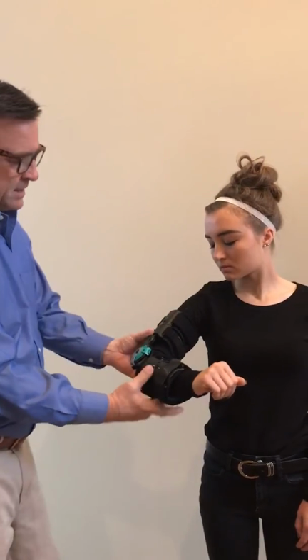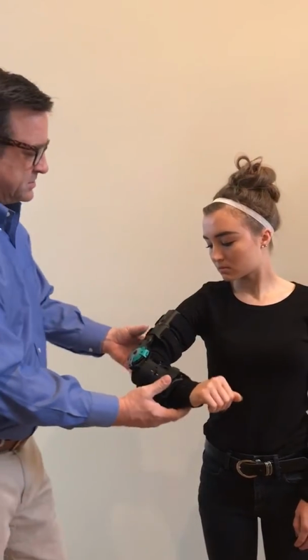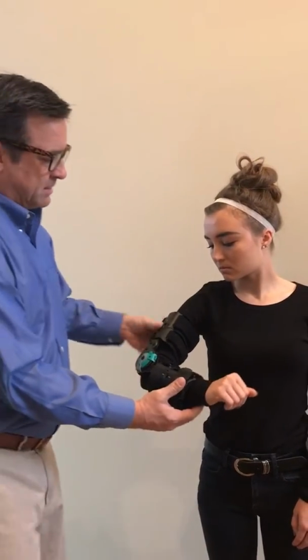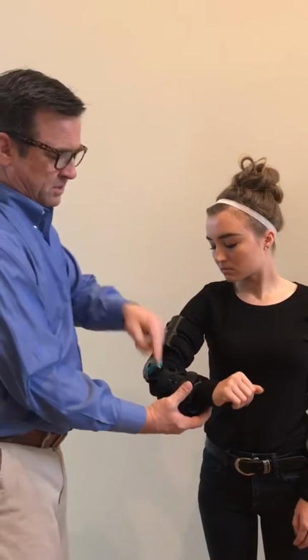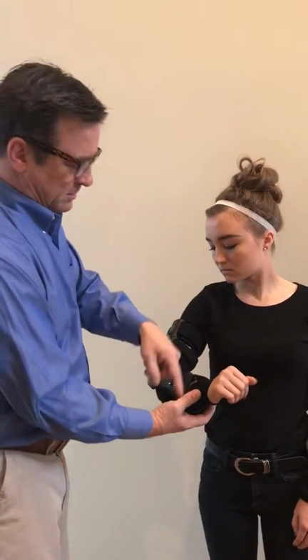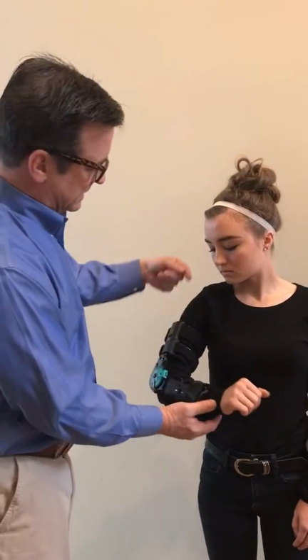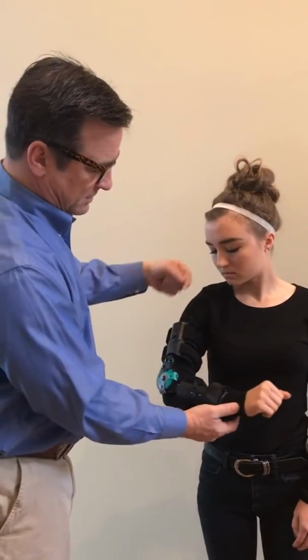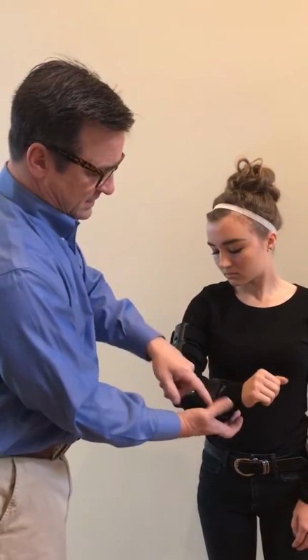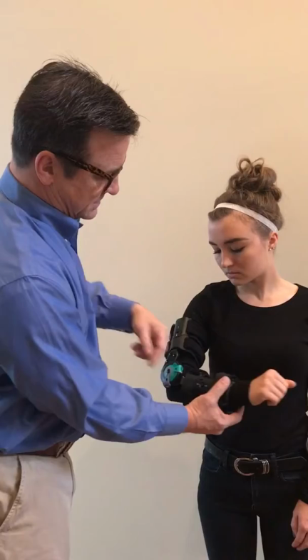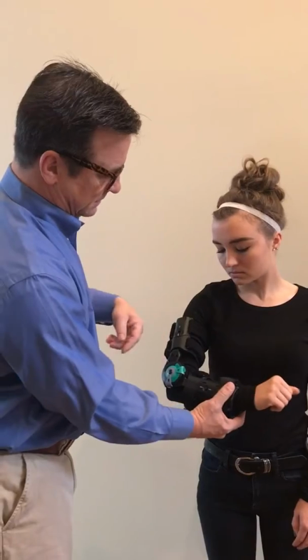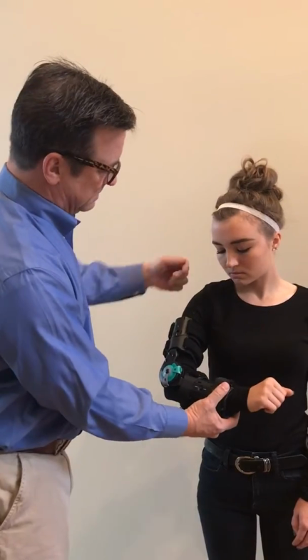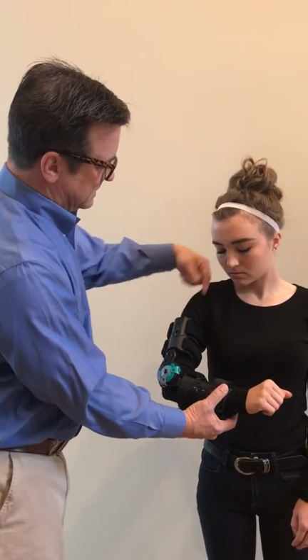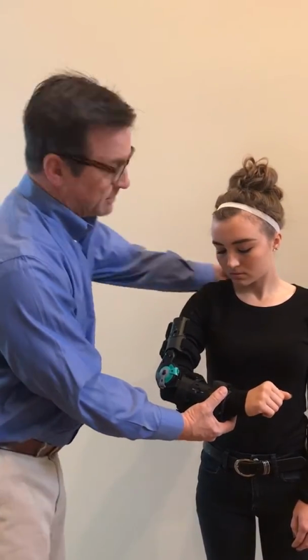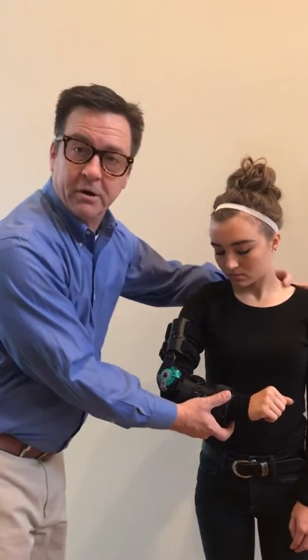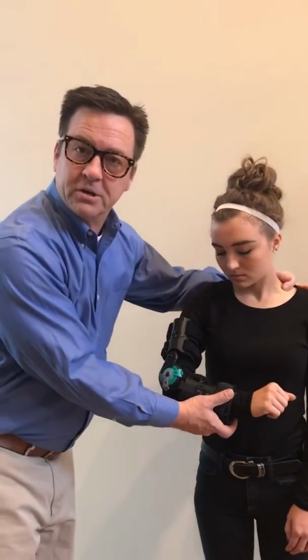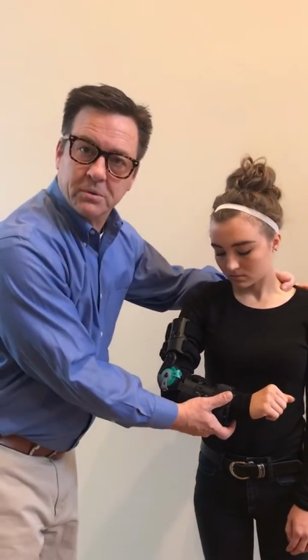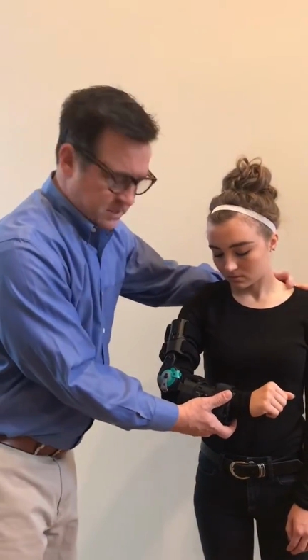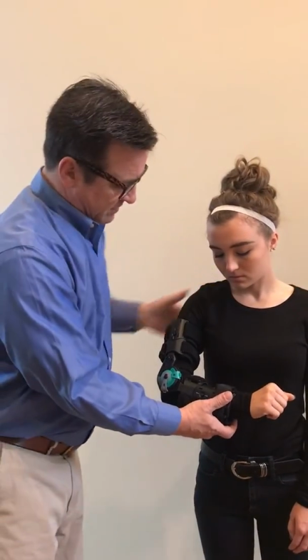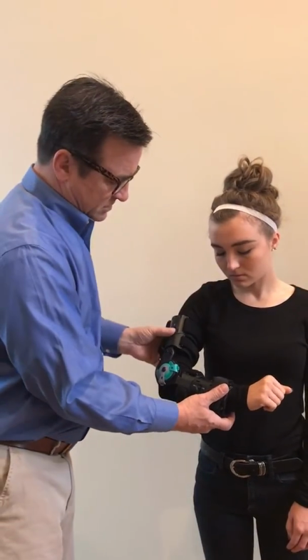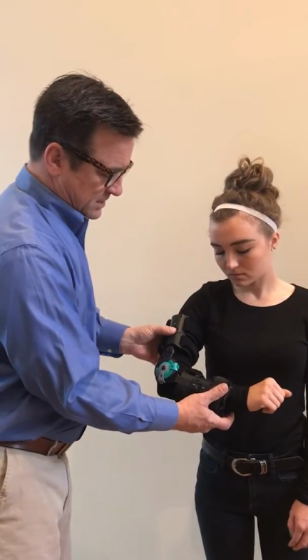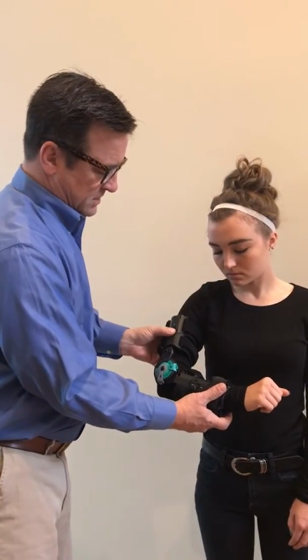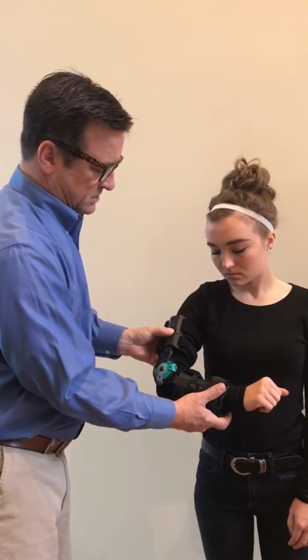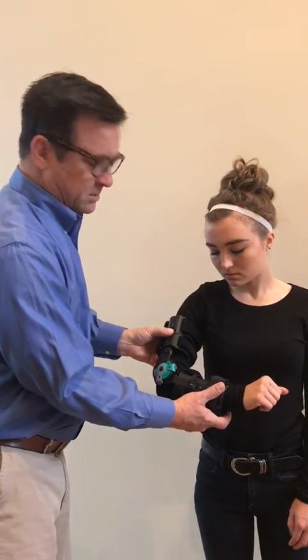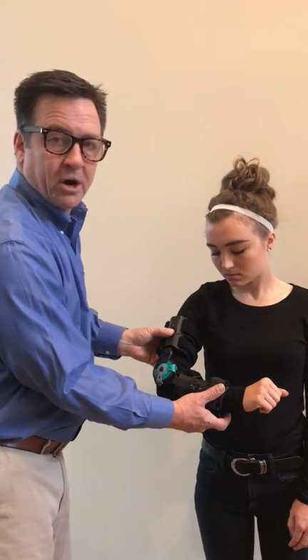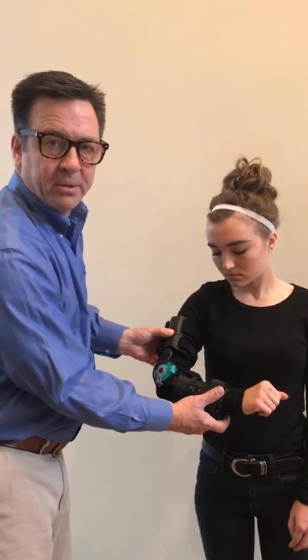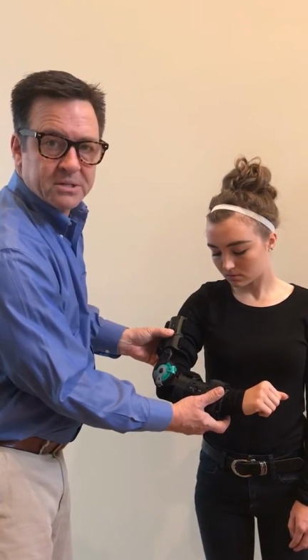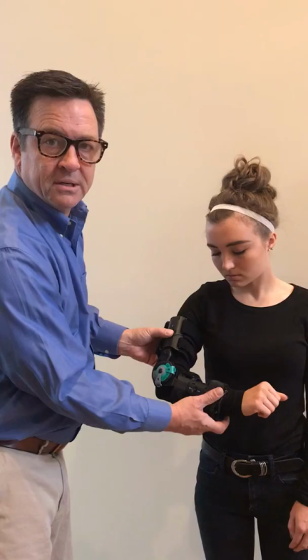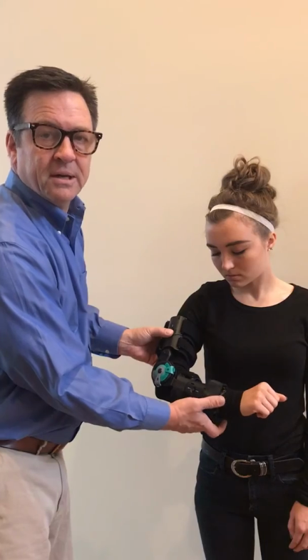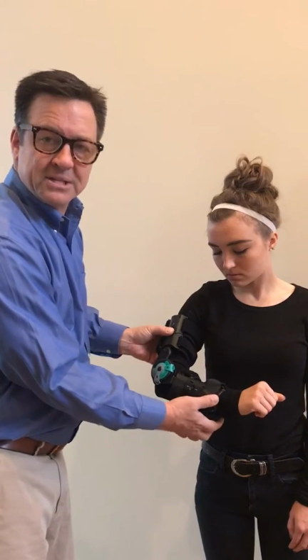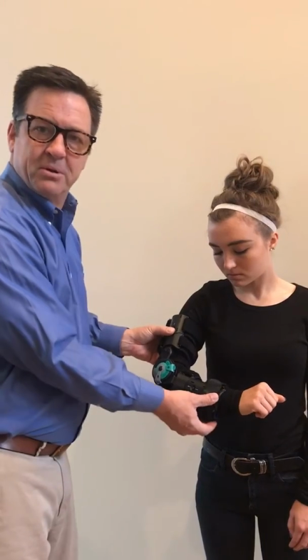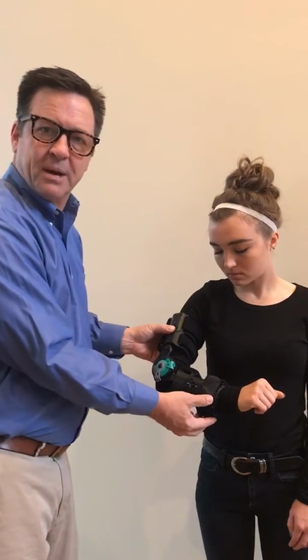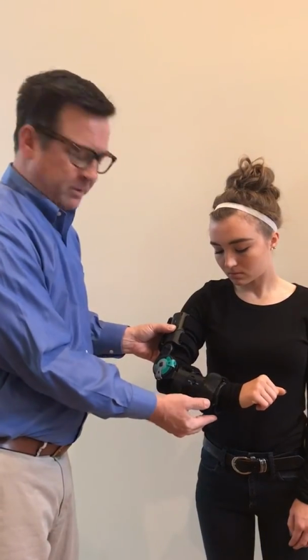It also comes with an arm sling that would attach down low and come up and over your shoulder so that it secures the arm in place. And that's the post-op elbow.